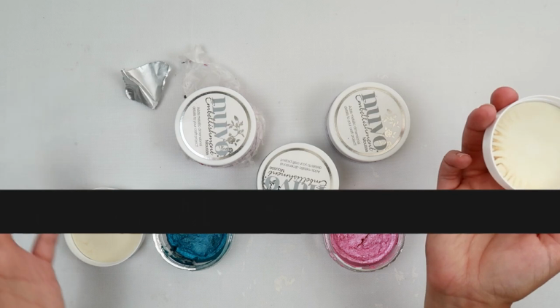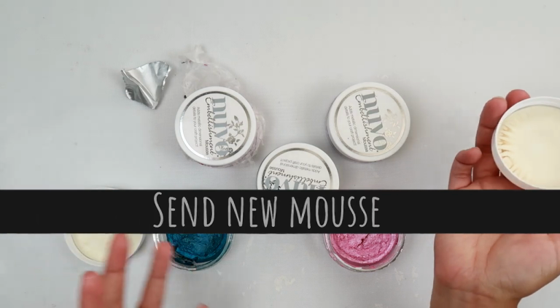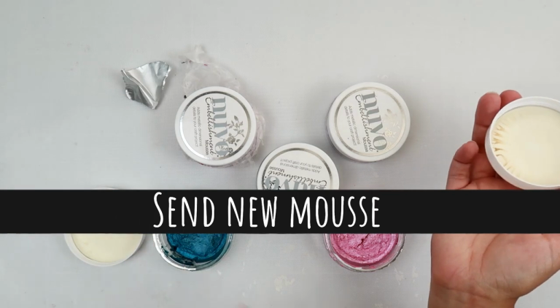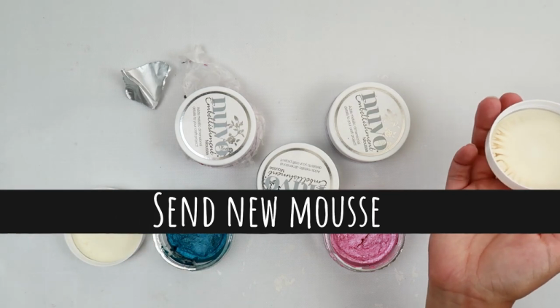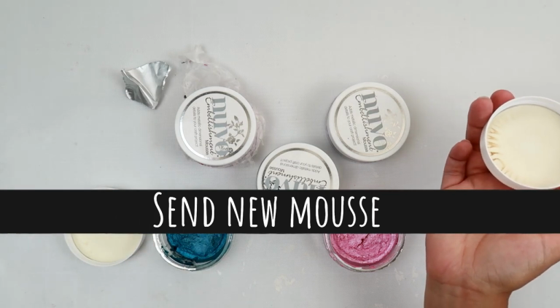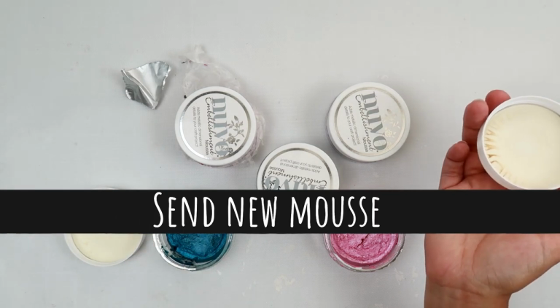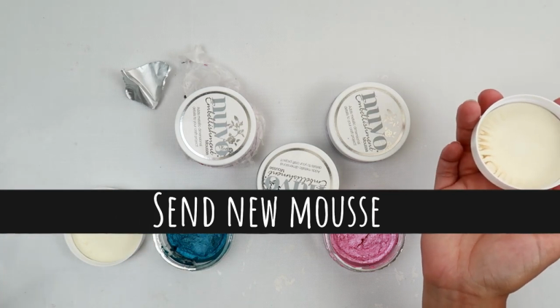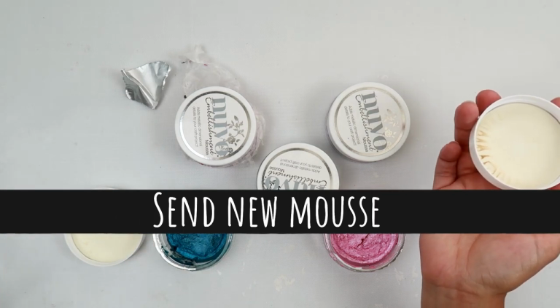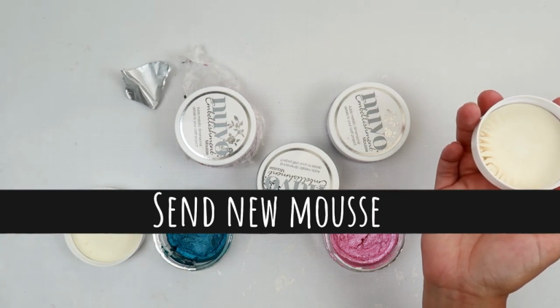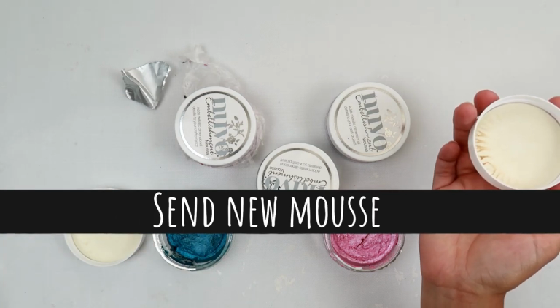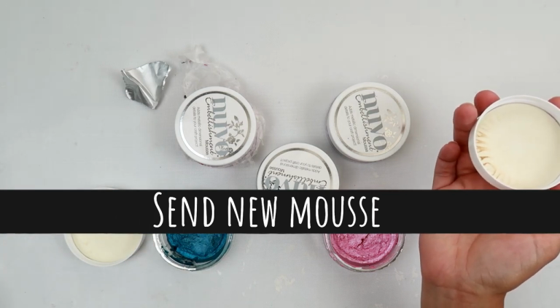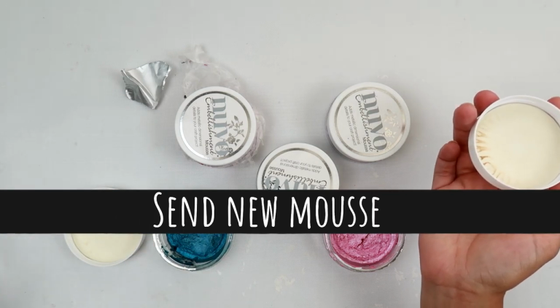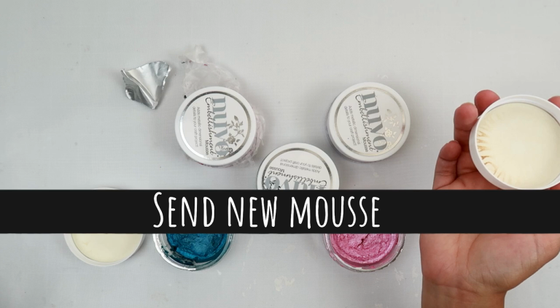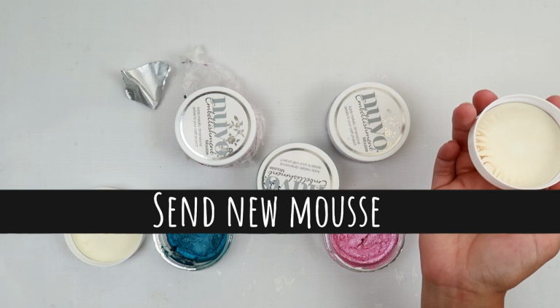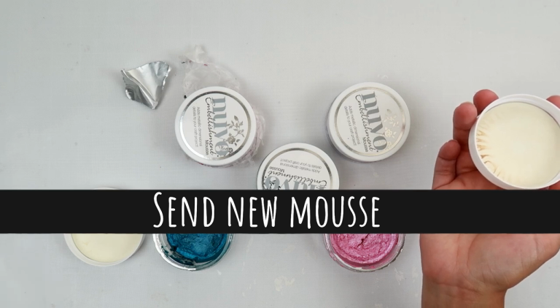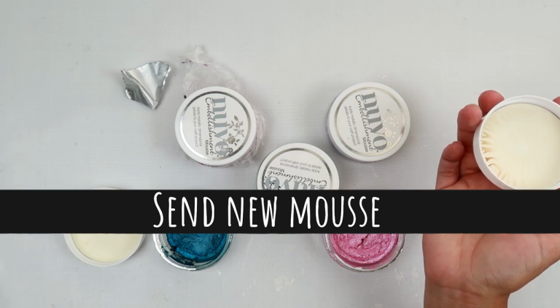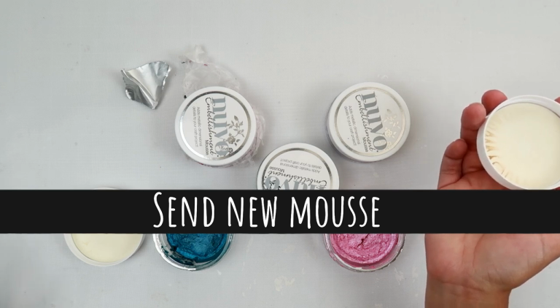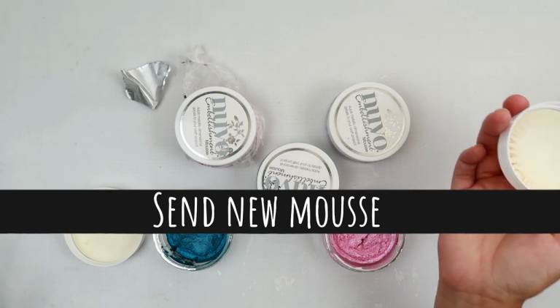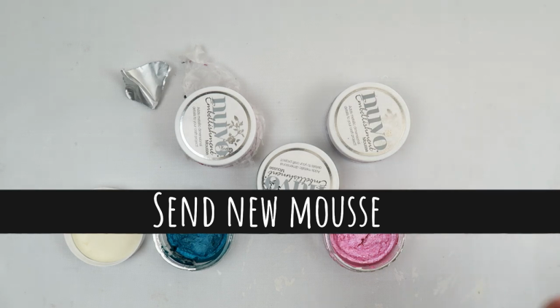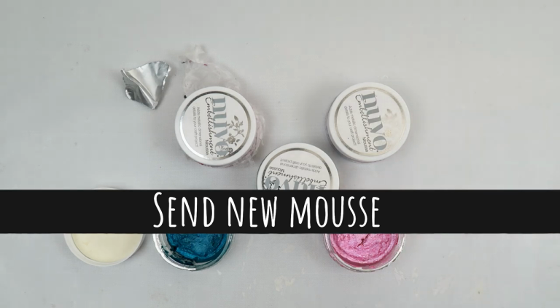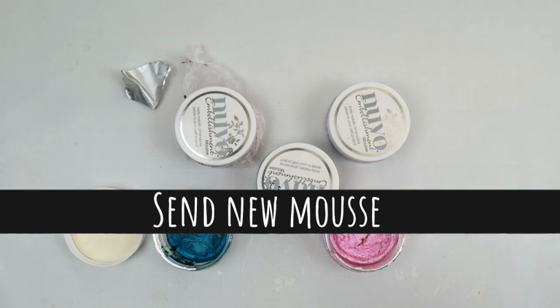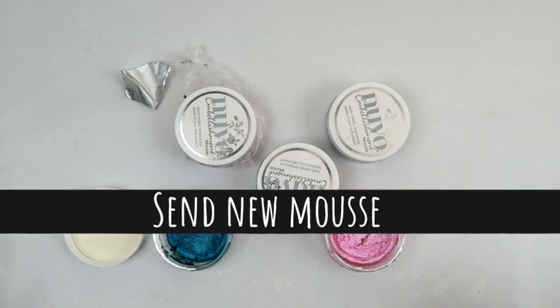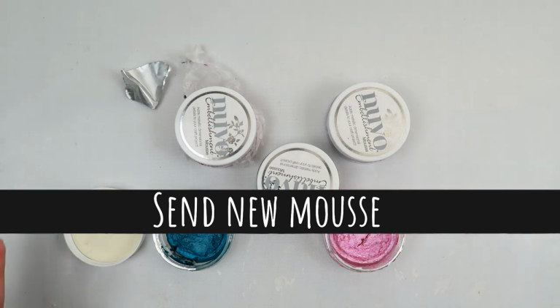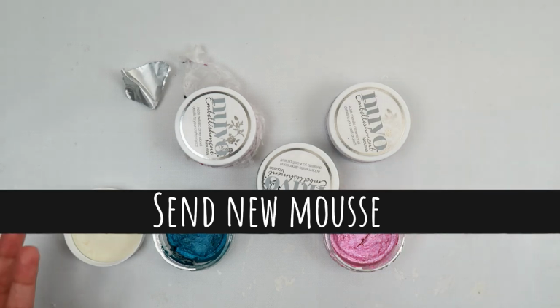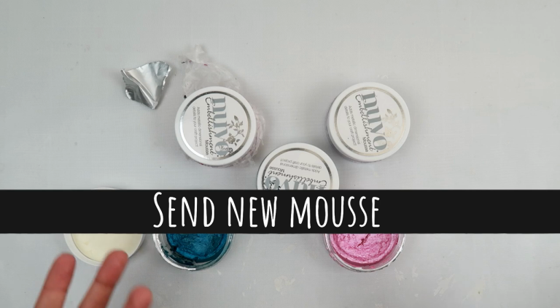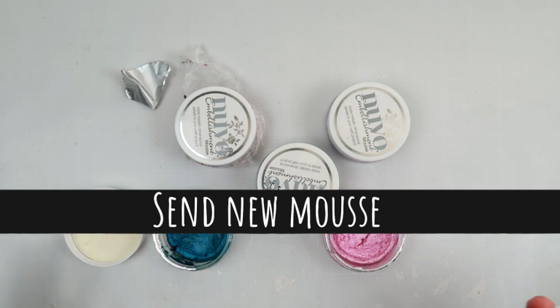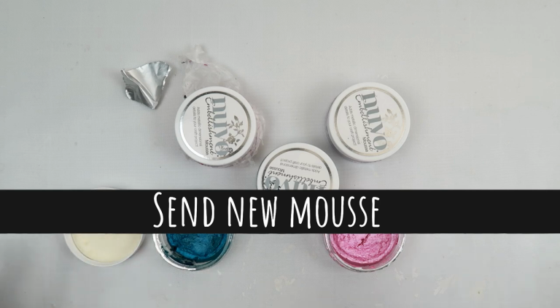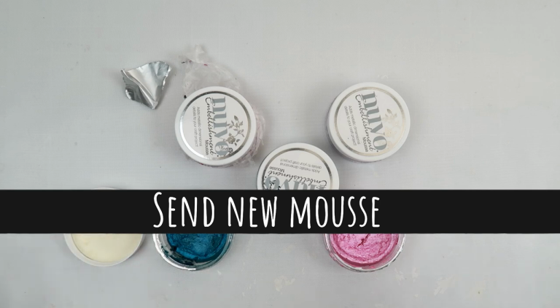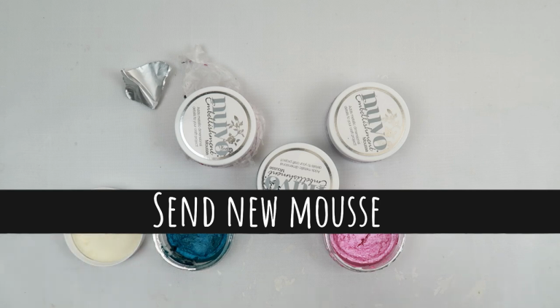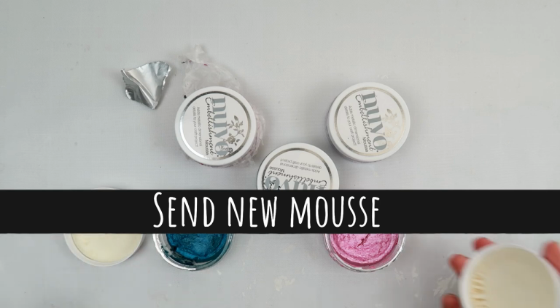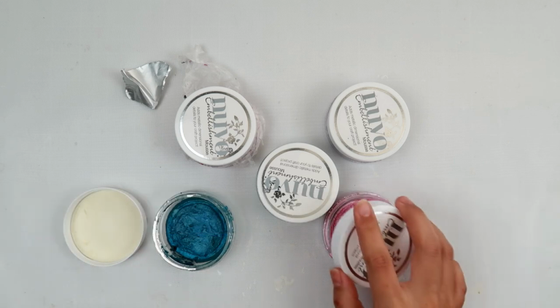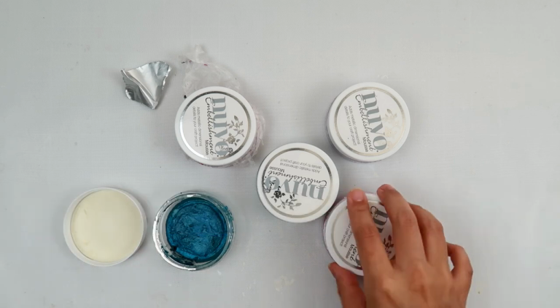A couple people said that Tonic Studios did send them something, and a couple people said that they didn't hear anything back from them. So I don't know — I guess it might just be worth a try if yours are dried out.